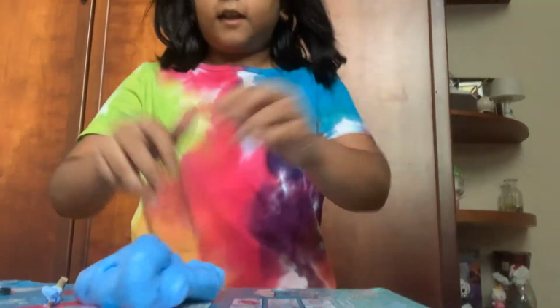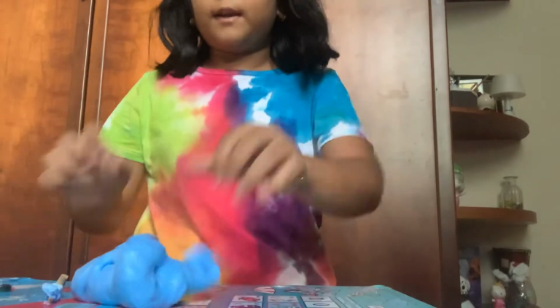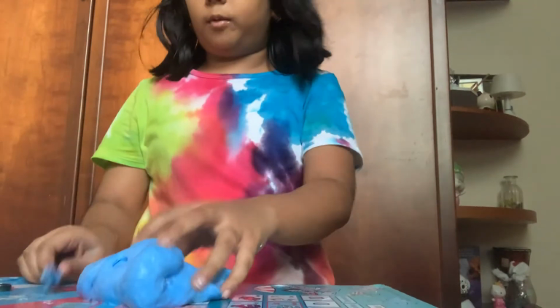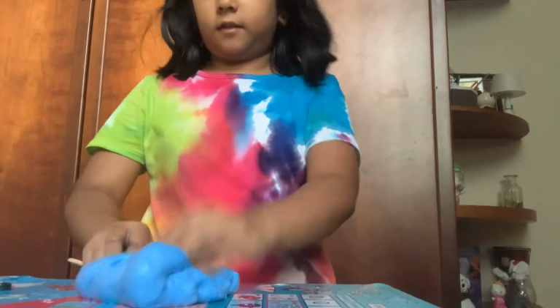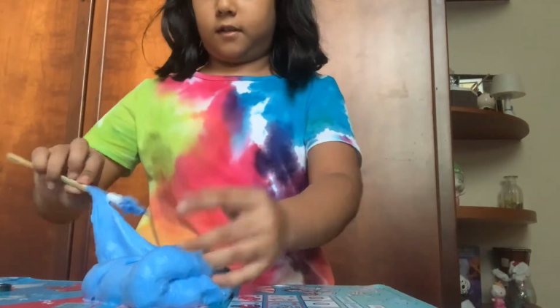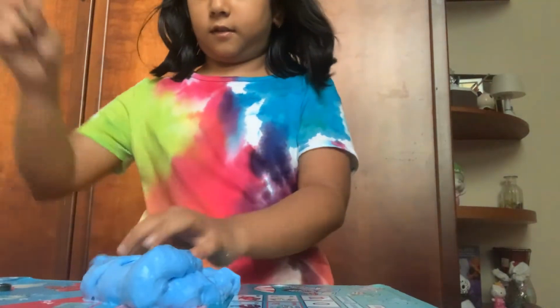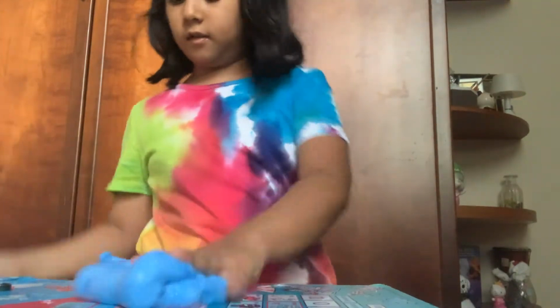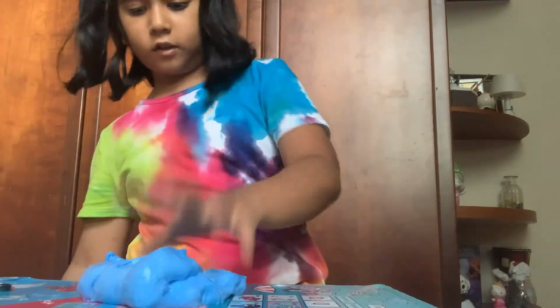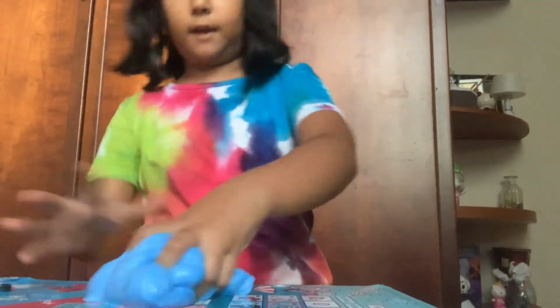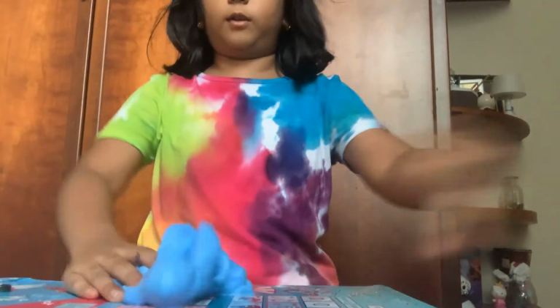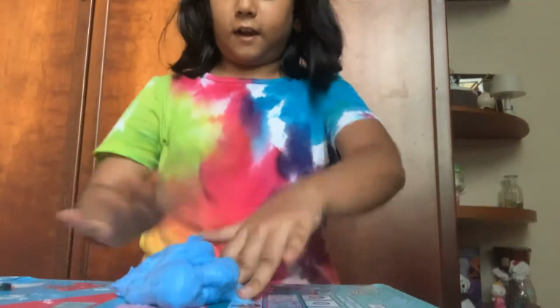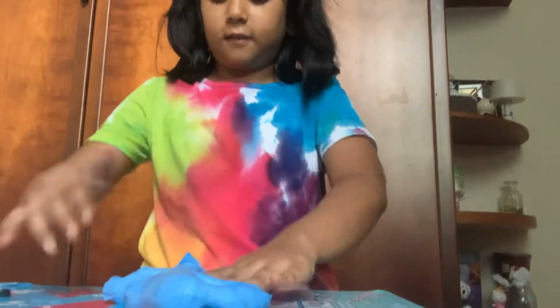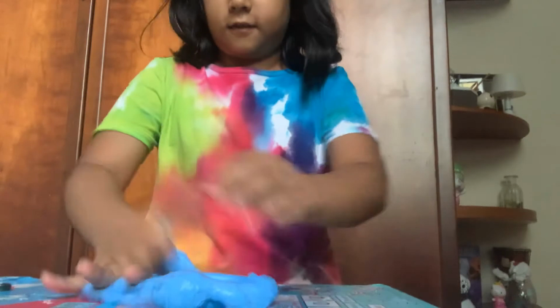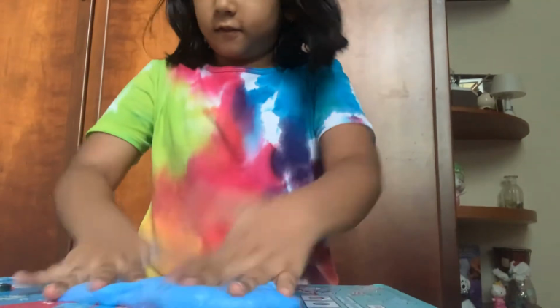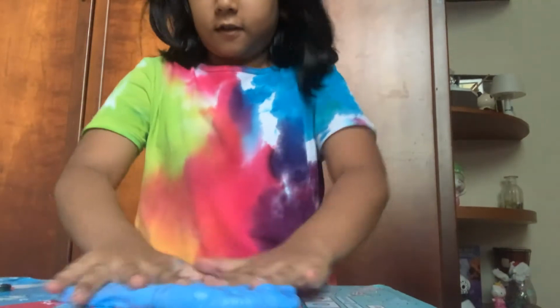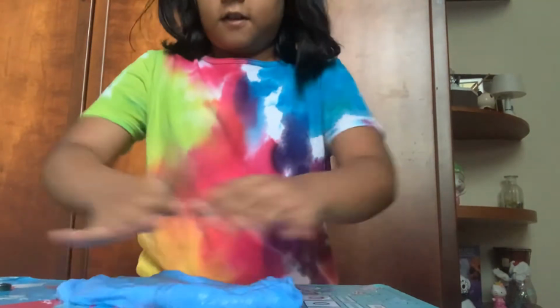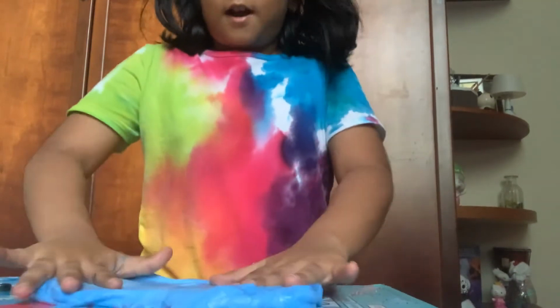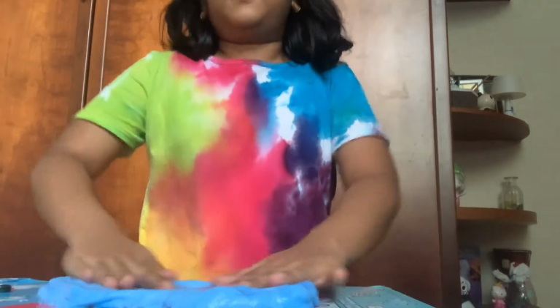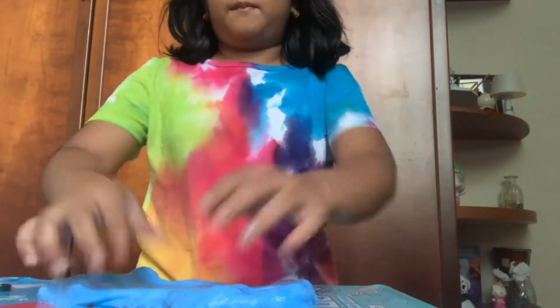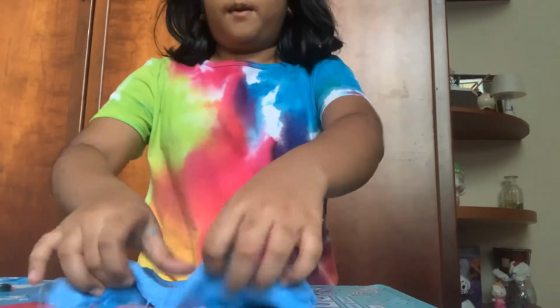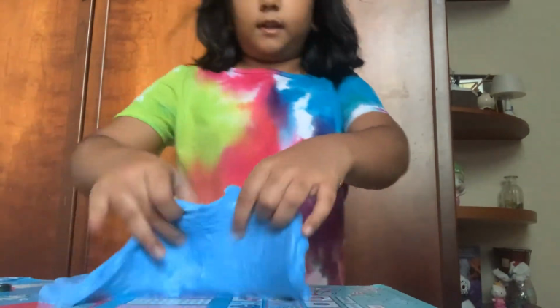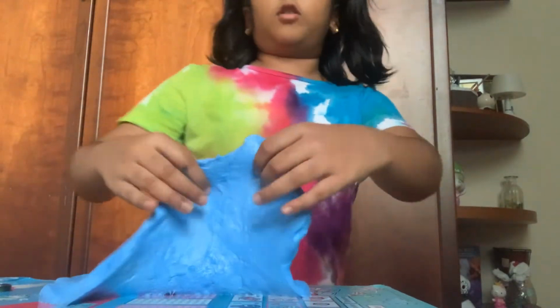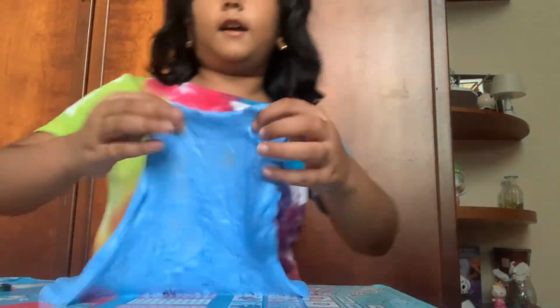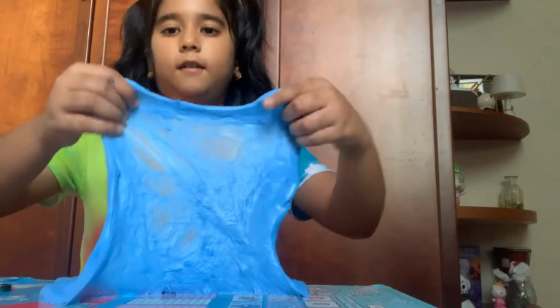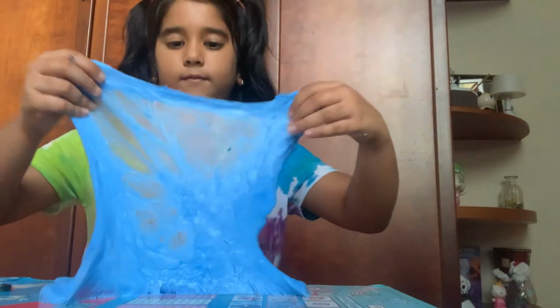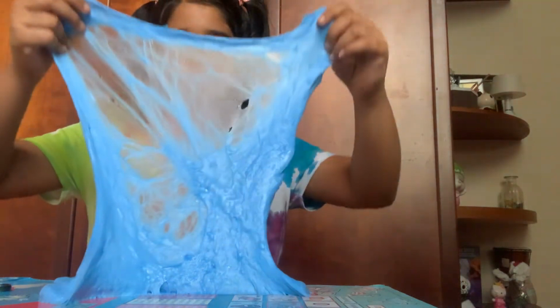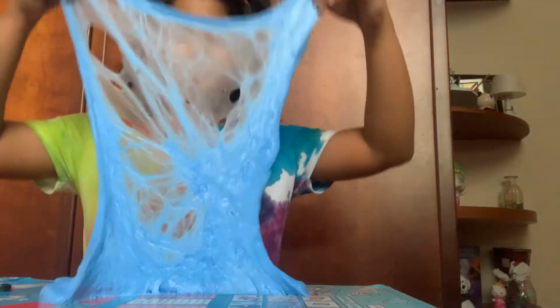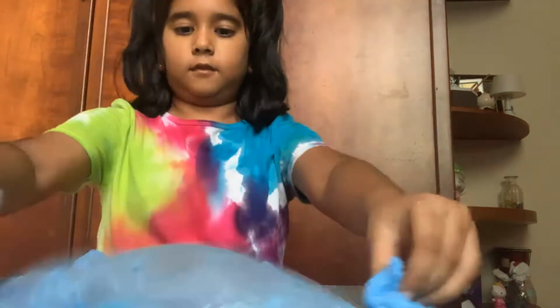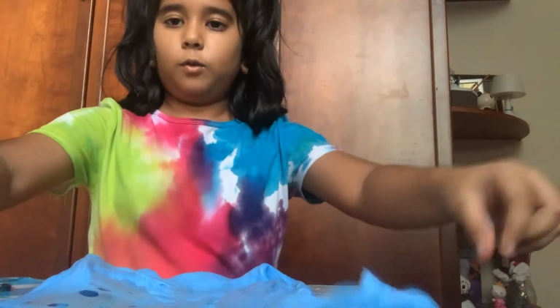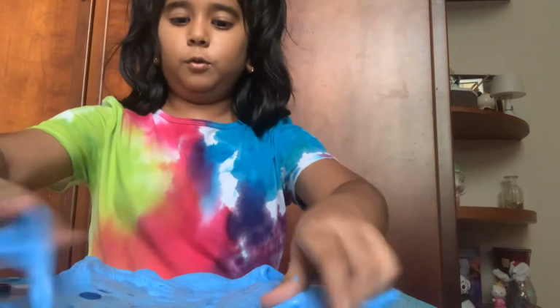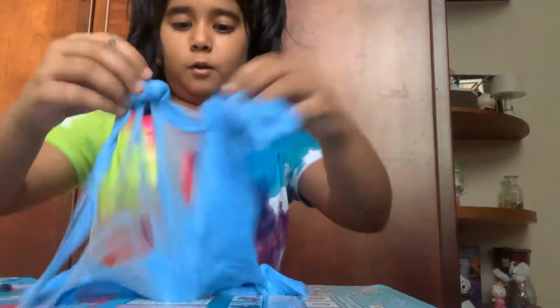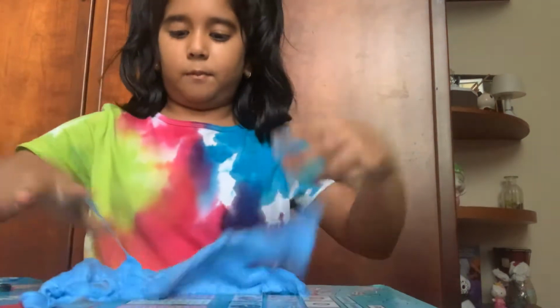Let's try to make a bubble with it. I'm not that good at making bubbles, but let's try. That popped — so good!